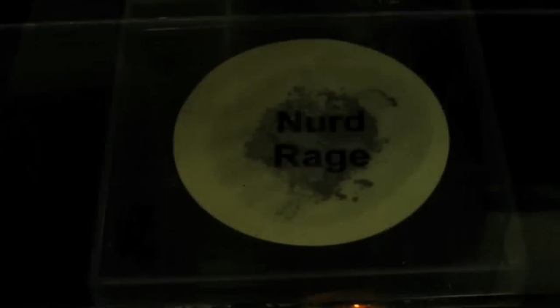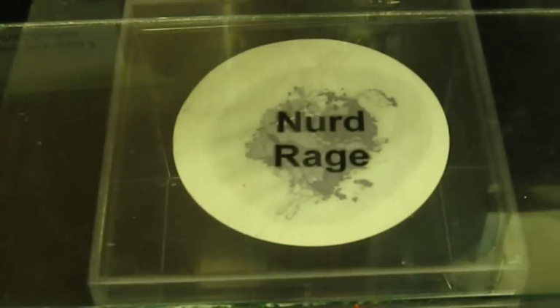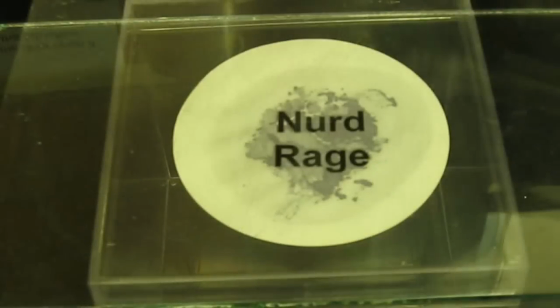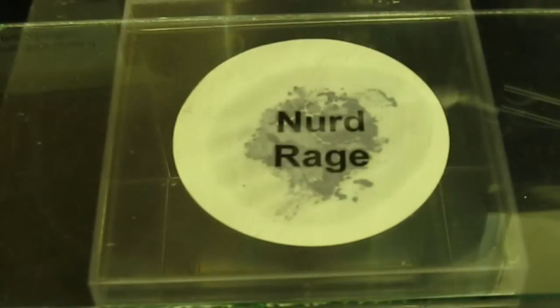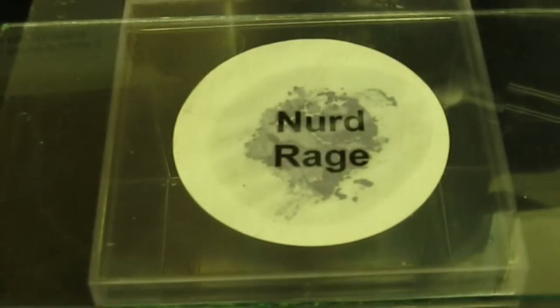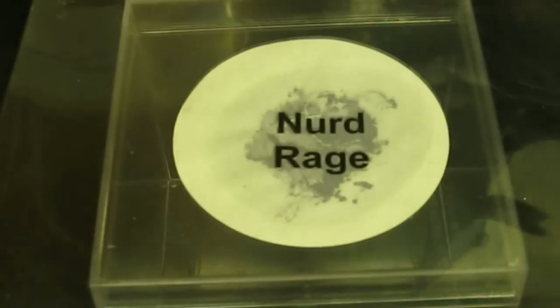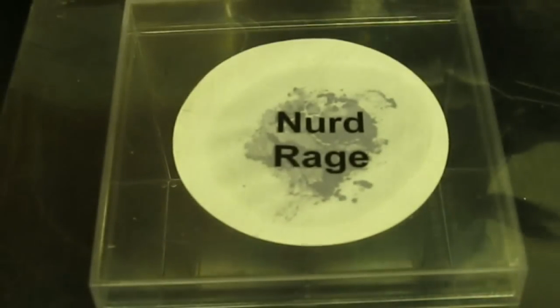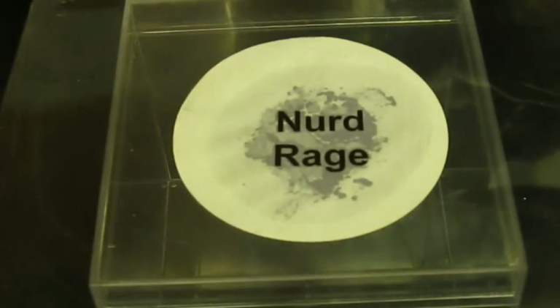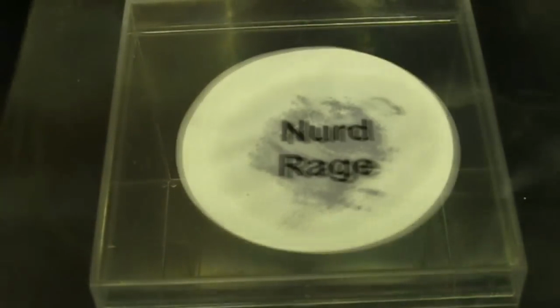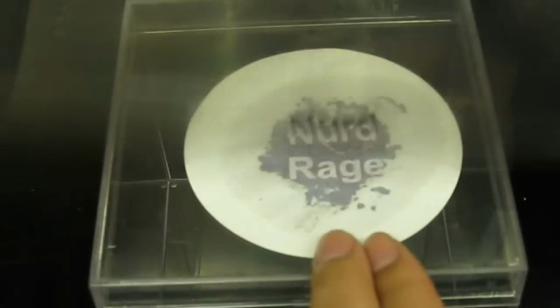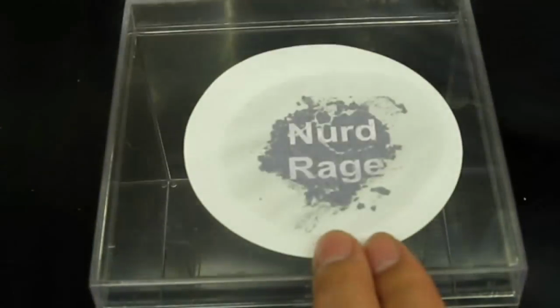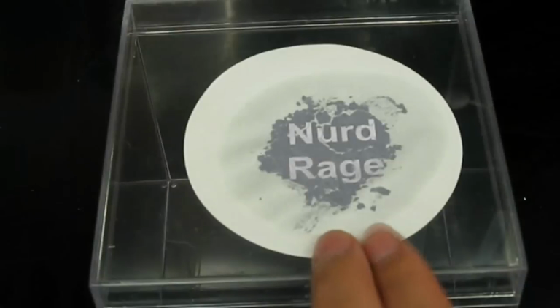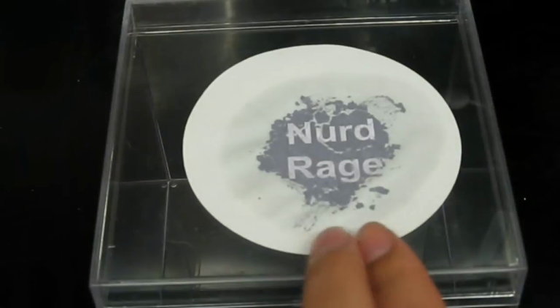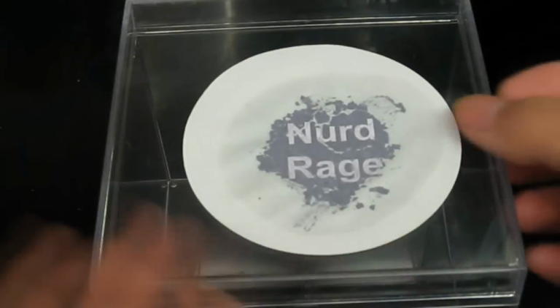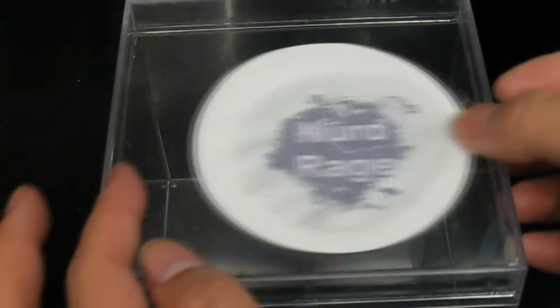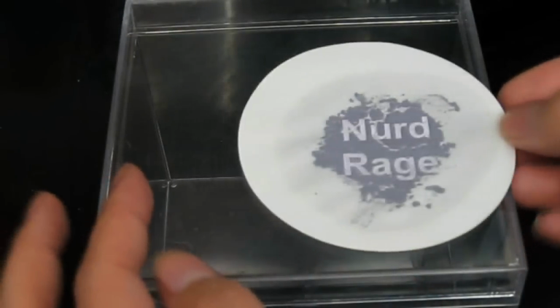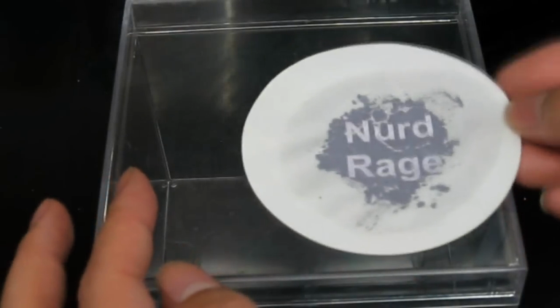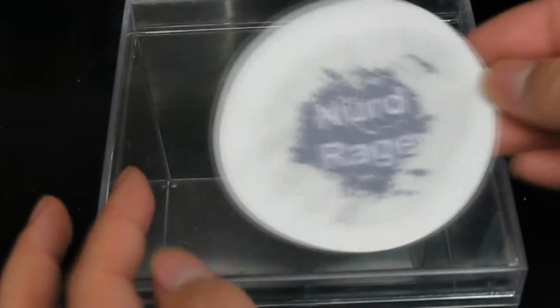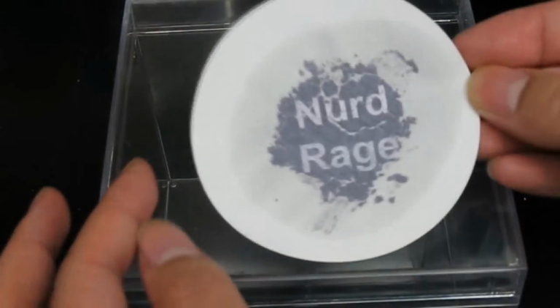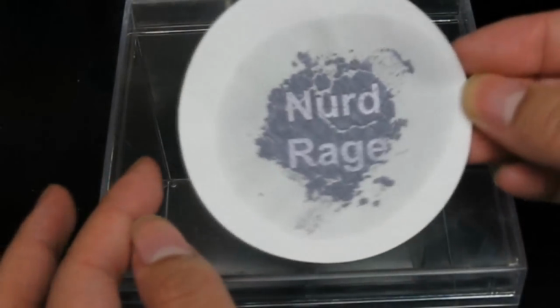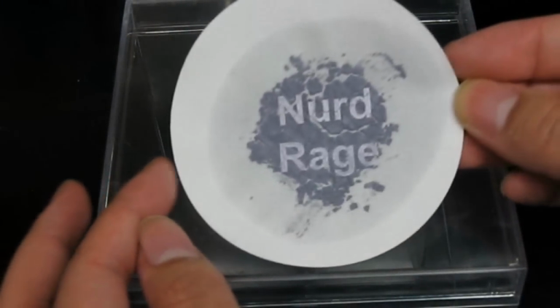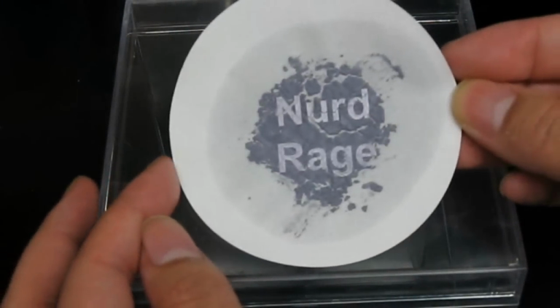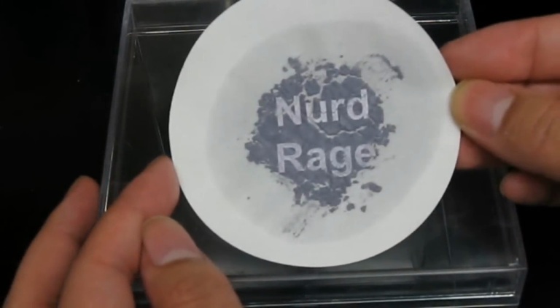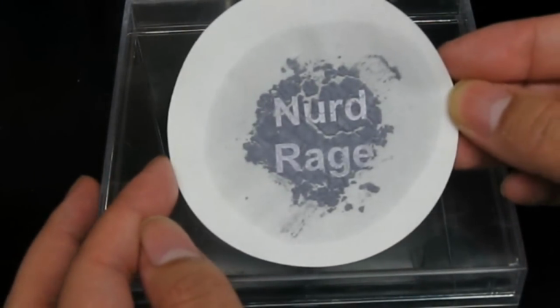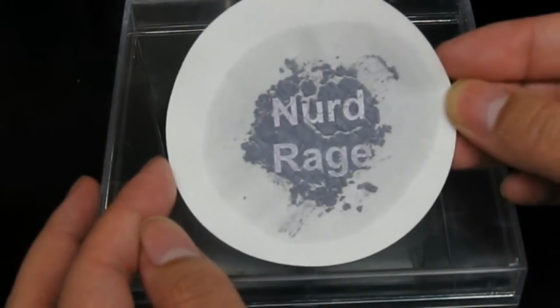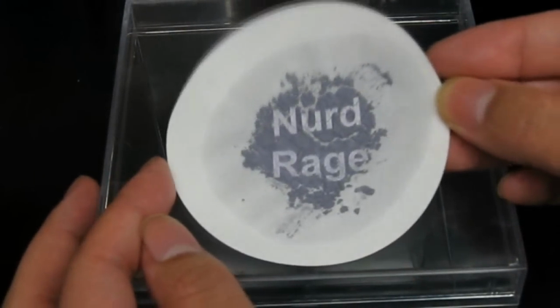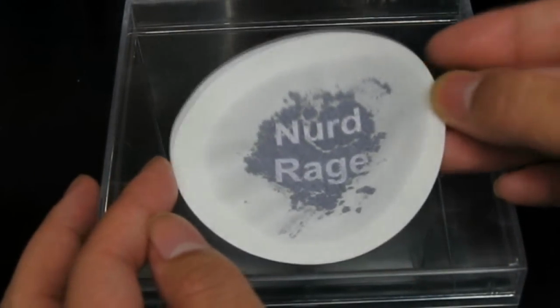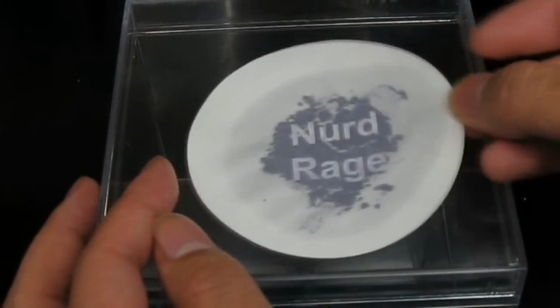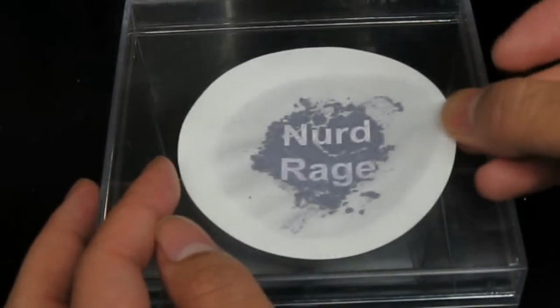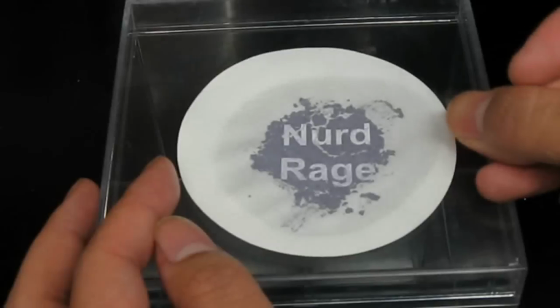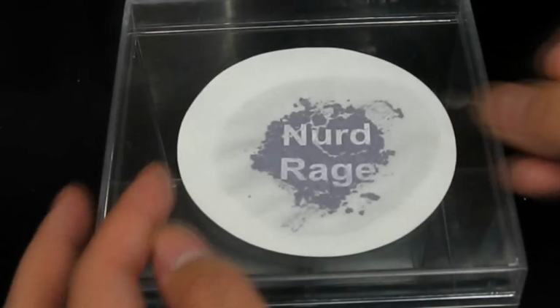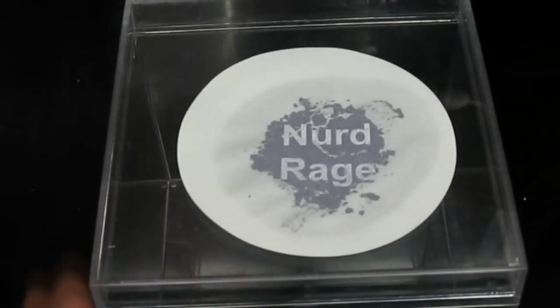After 10 minutes, remove the glass and the template. And now you have a negative photograph of the template. Pretty cool eh?